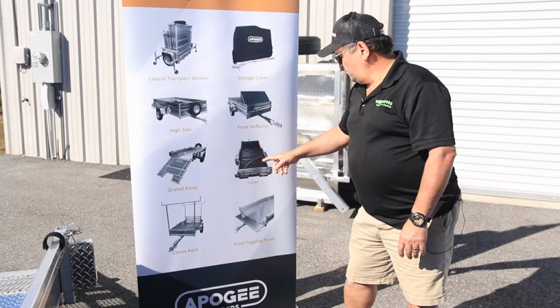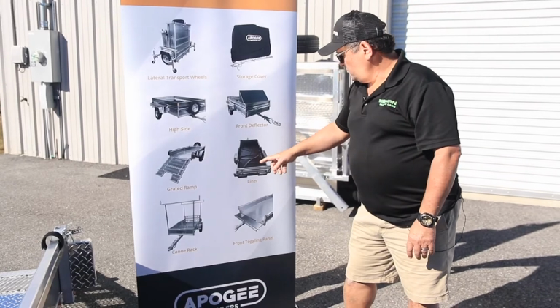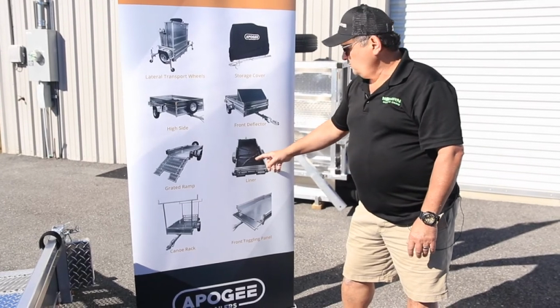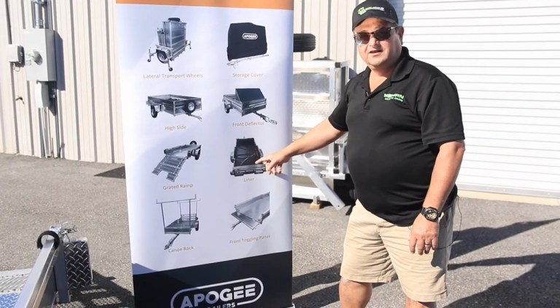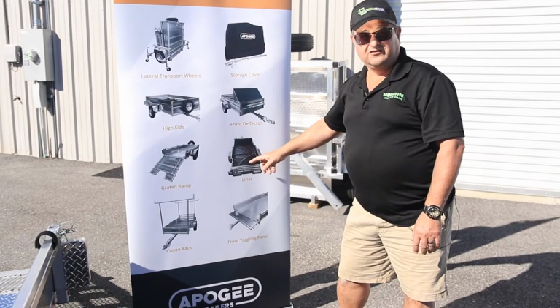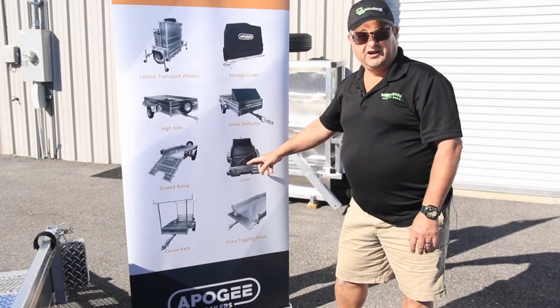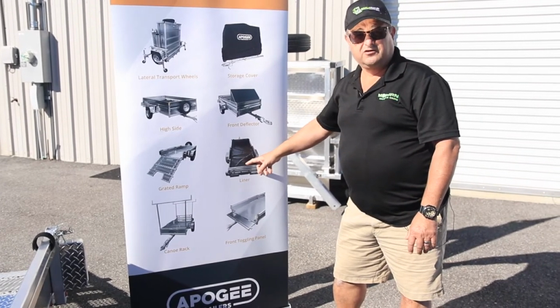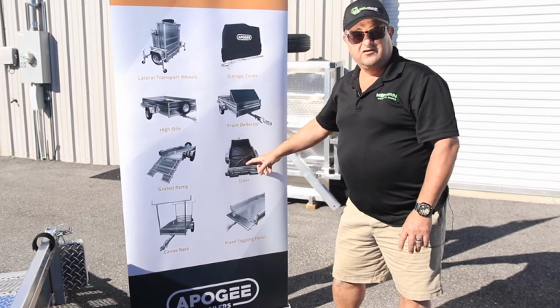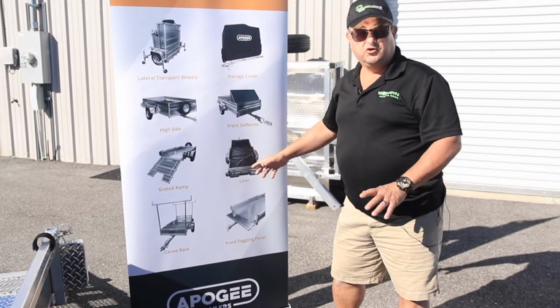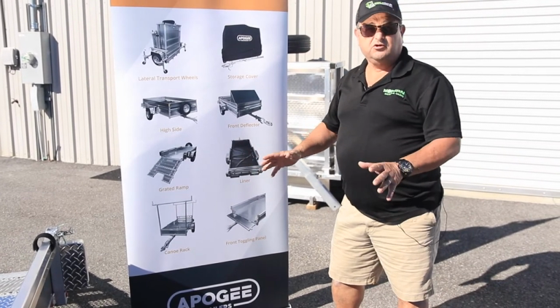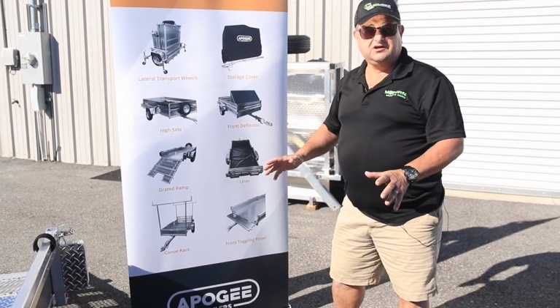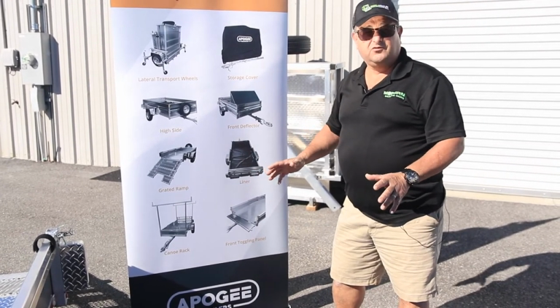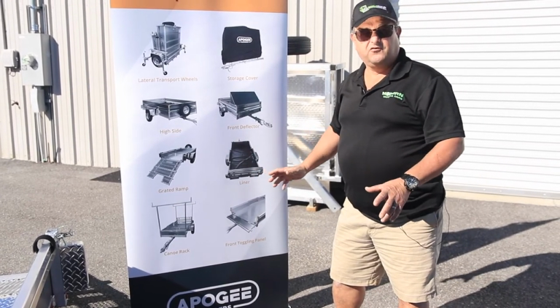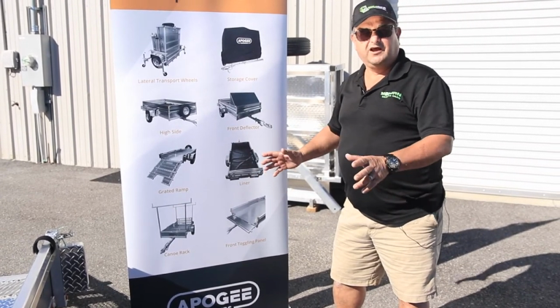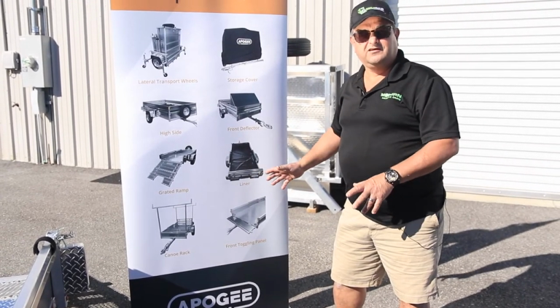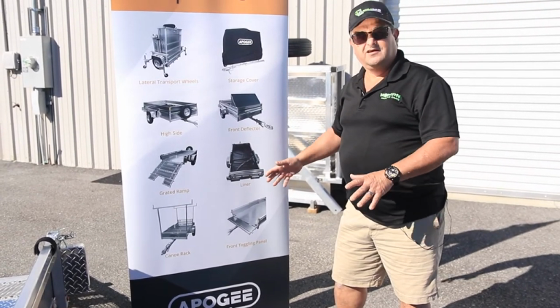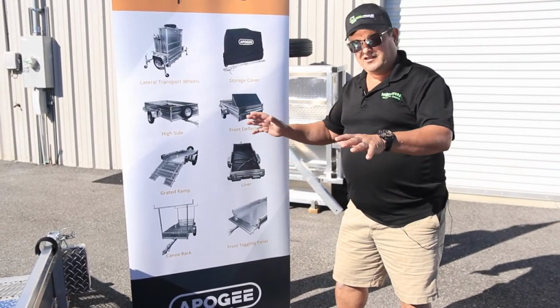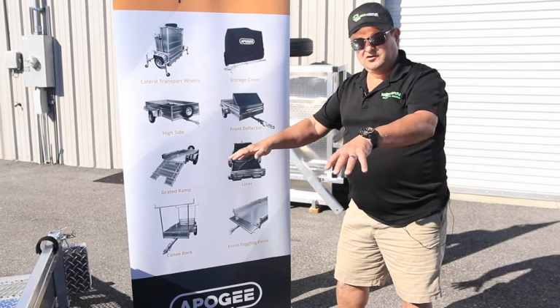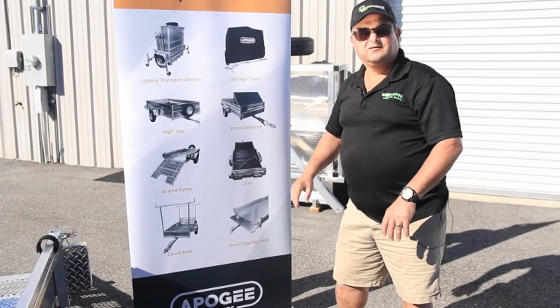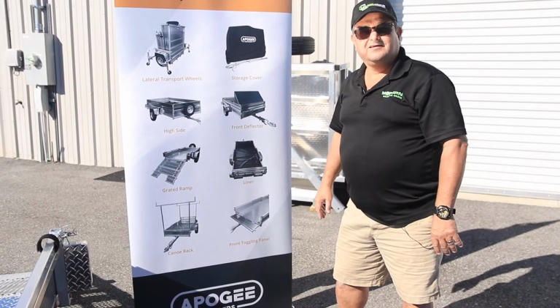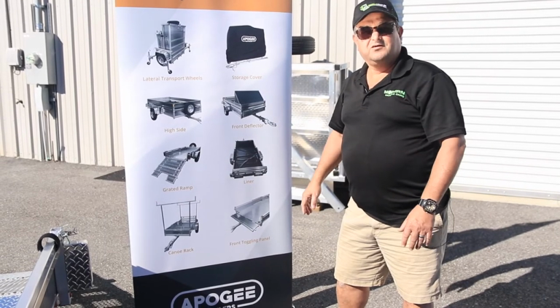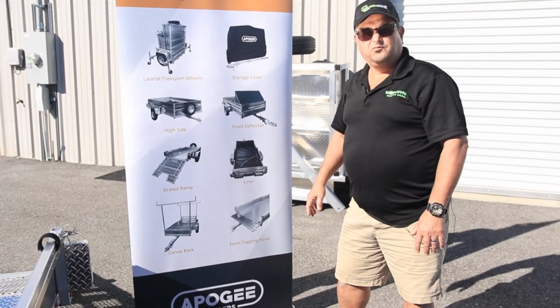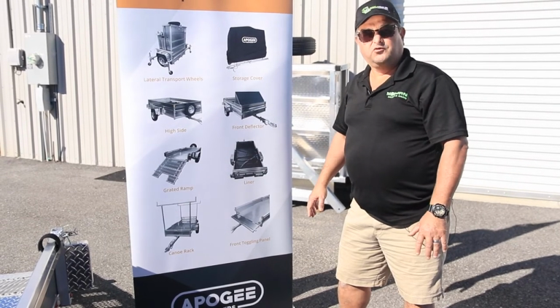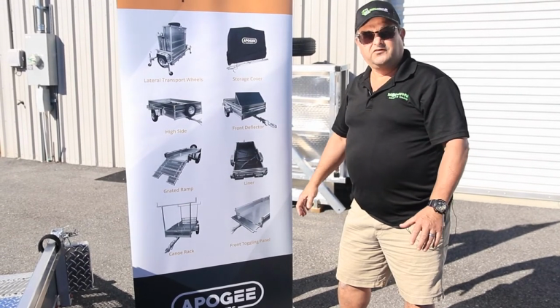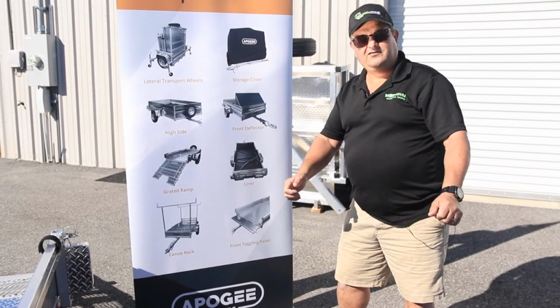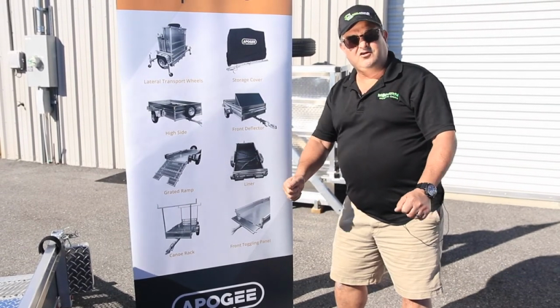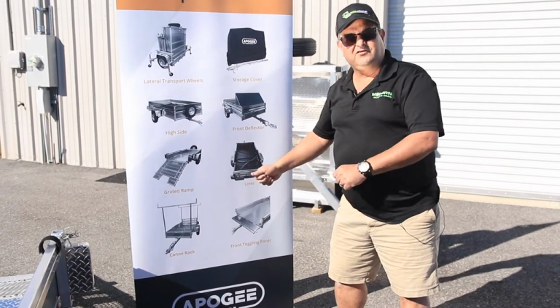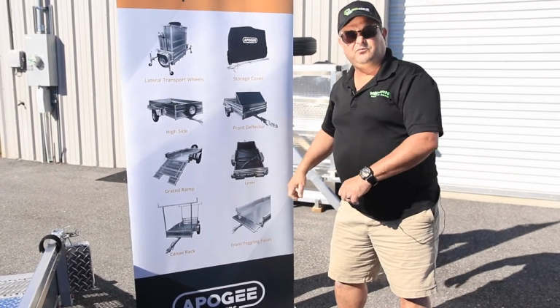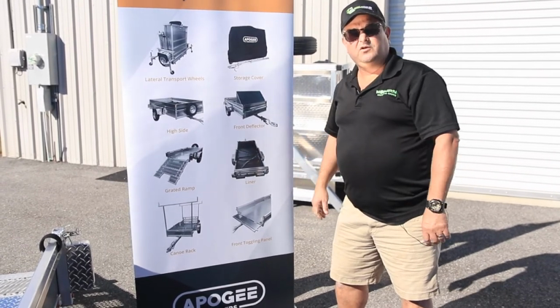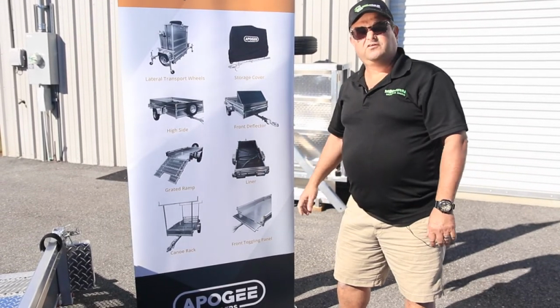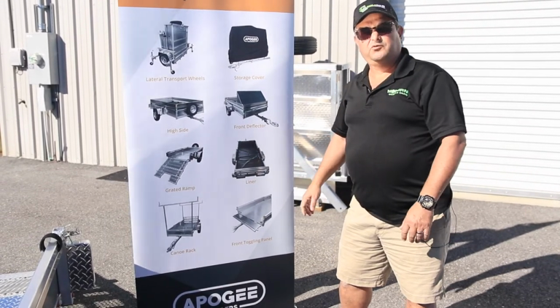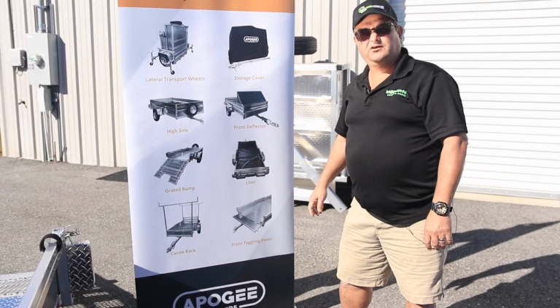We really like this liner. When you're mulching or fertilizing, it's not going to pour through the sides and you can even use it to help you unload.